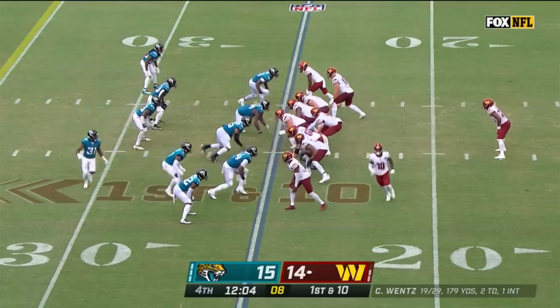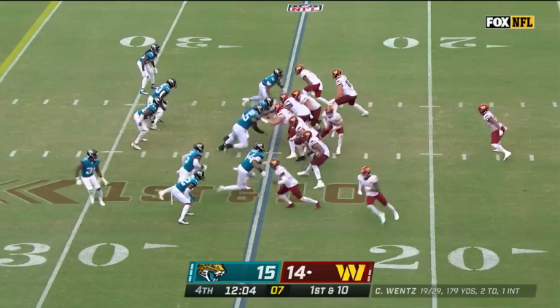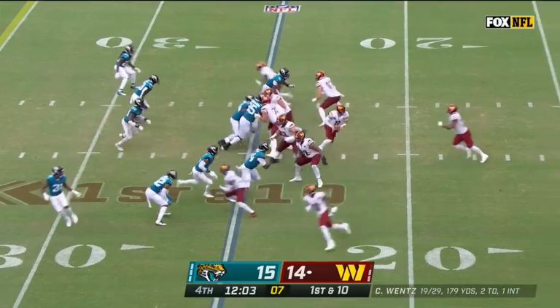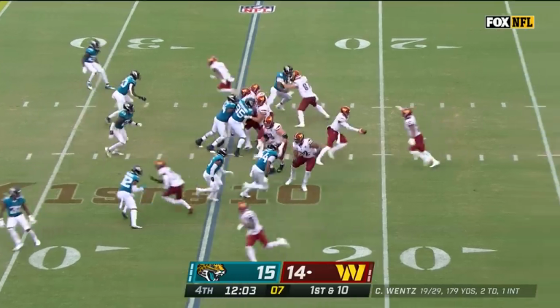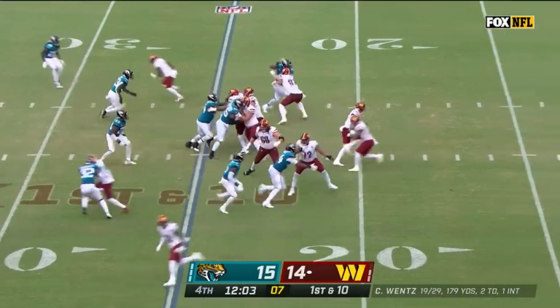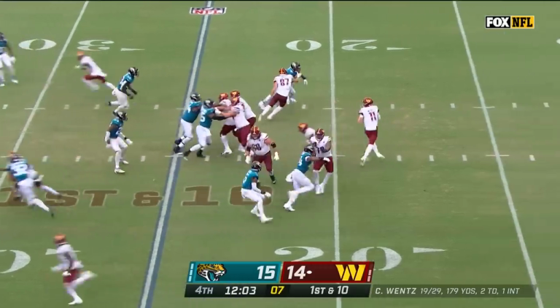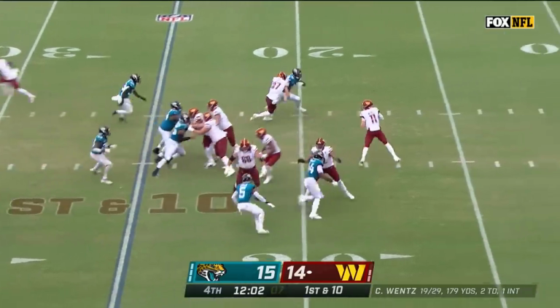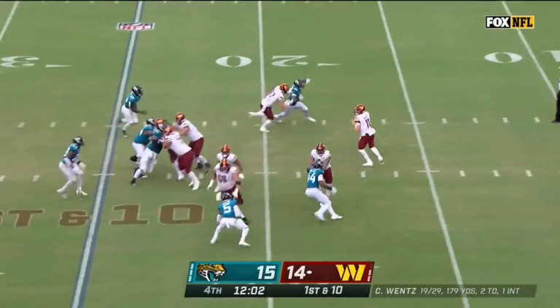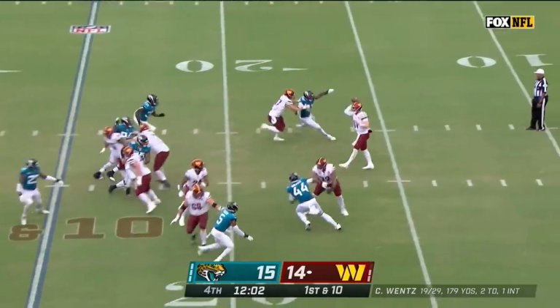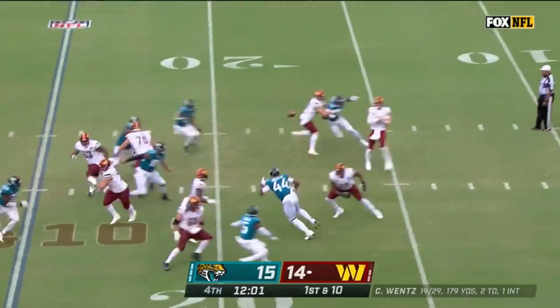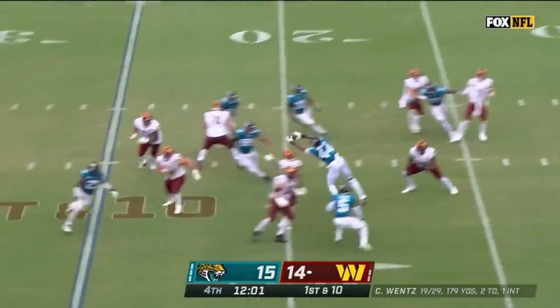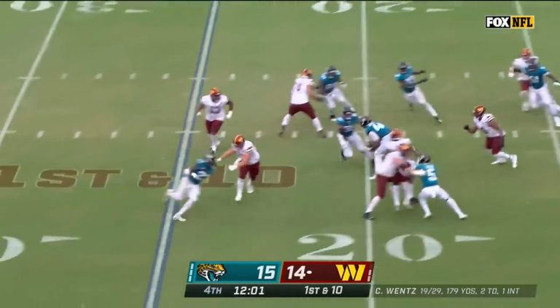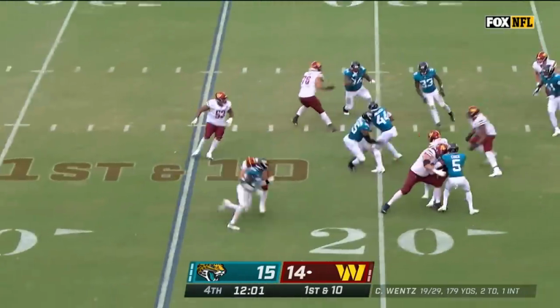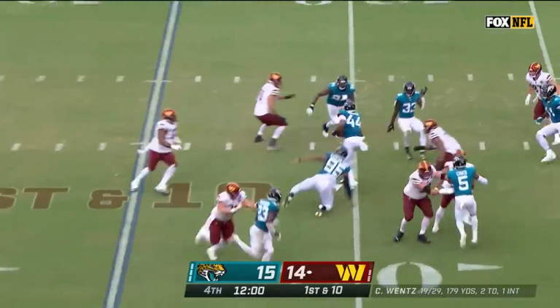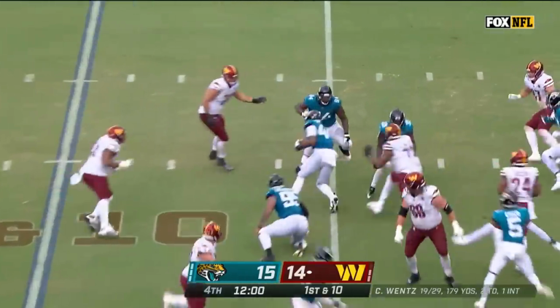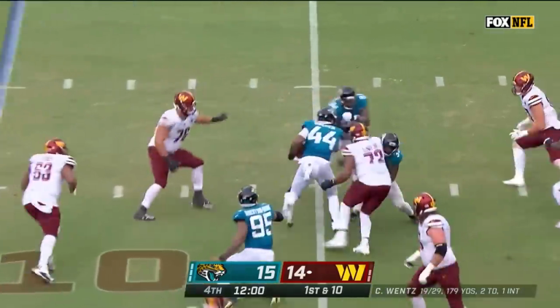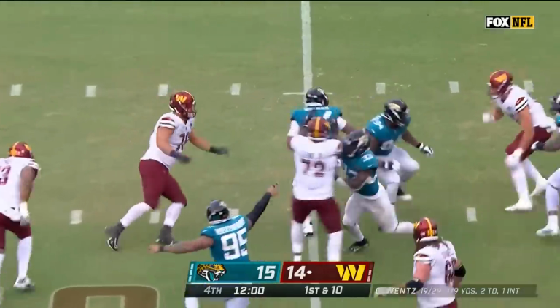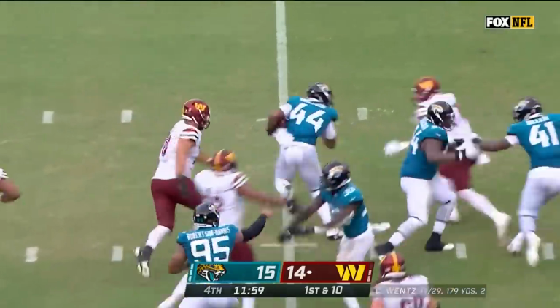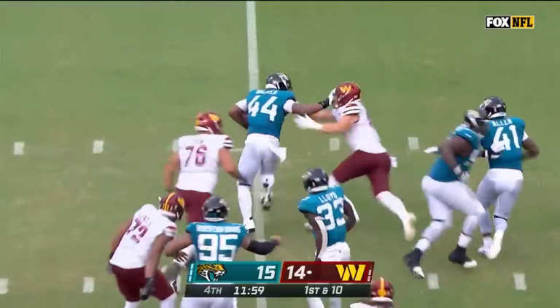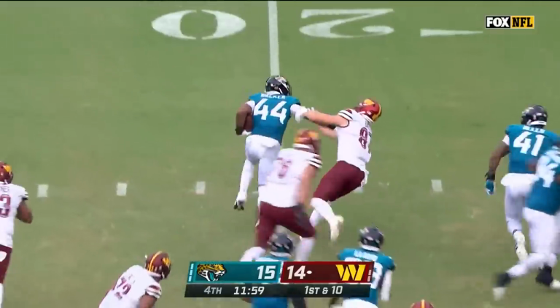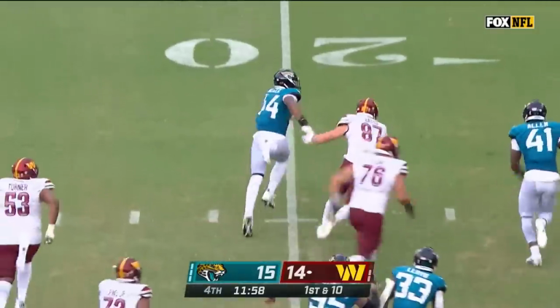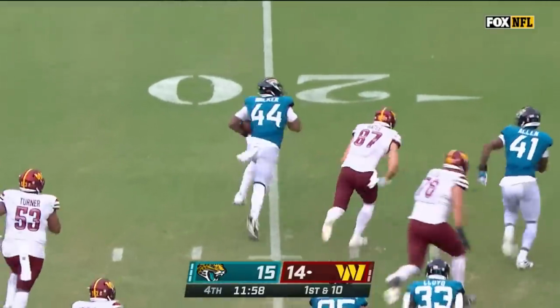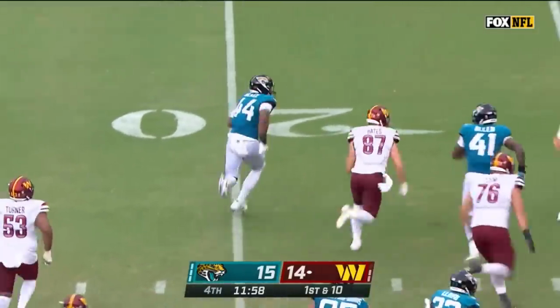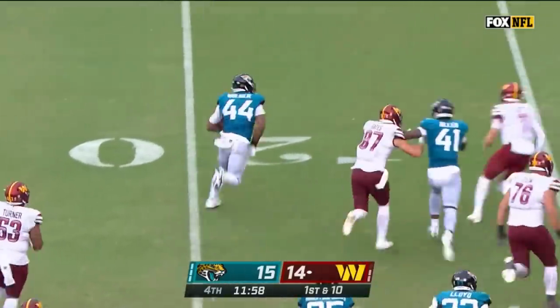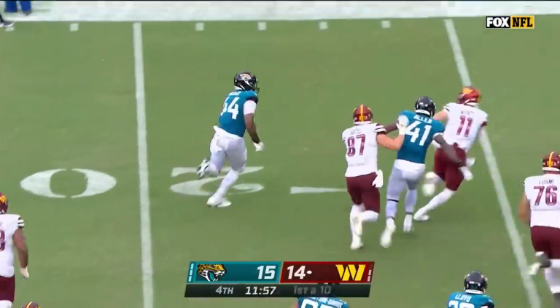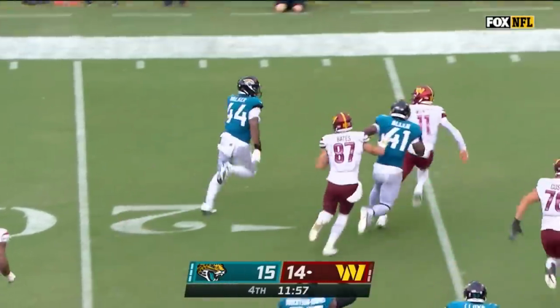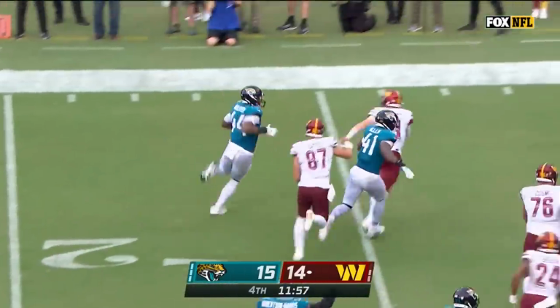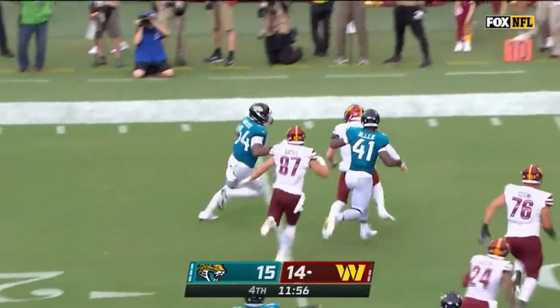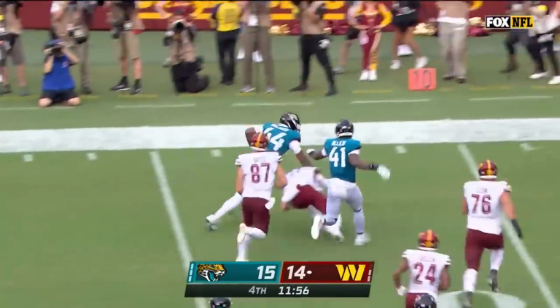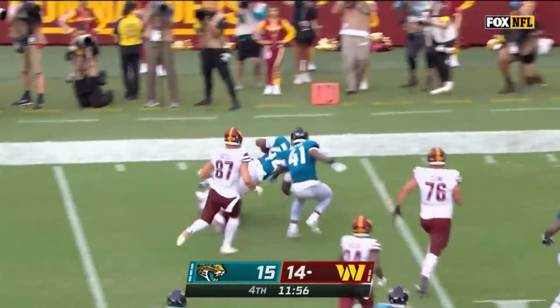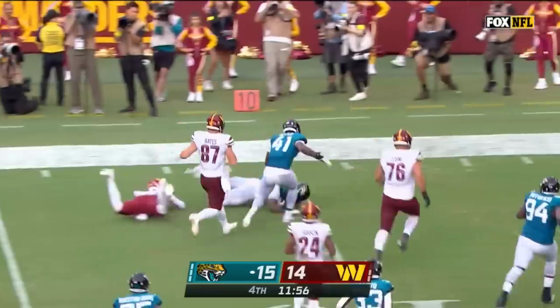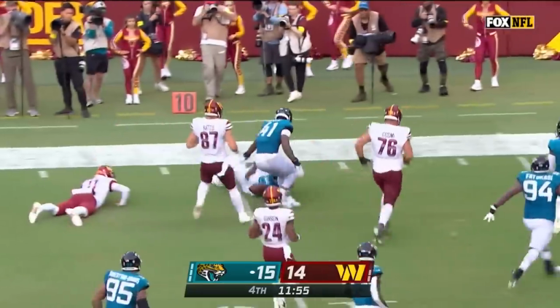From the 25-yard line, Wentz goes back and it's intercepted in a crowd — oh, it's Trayvon Walker in his first NFL game.